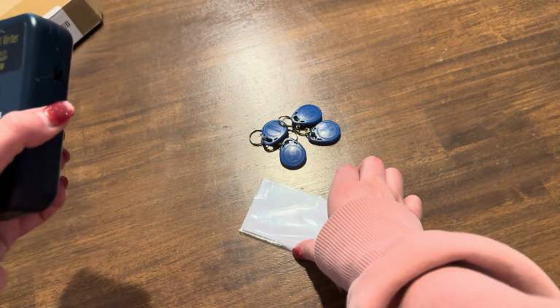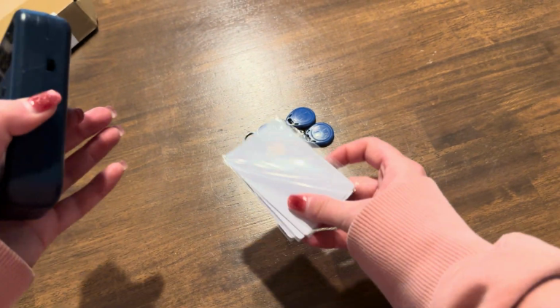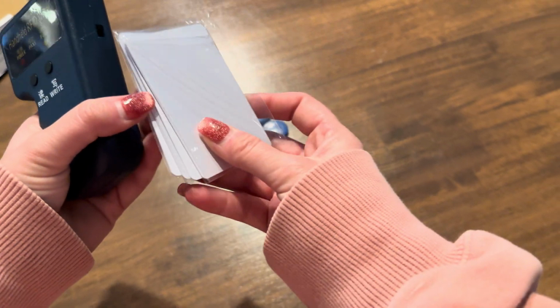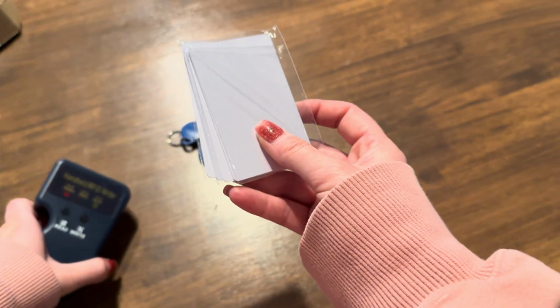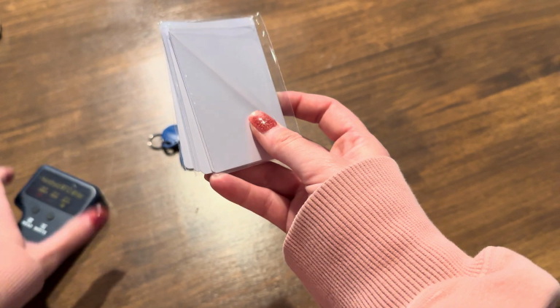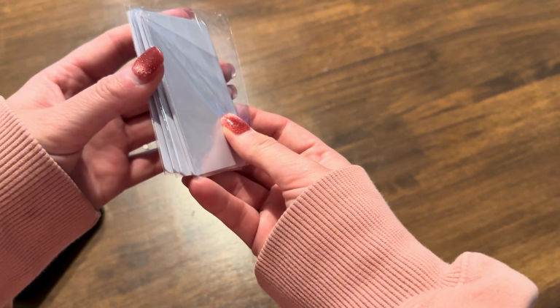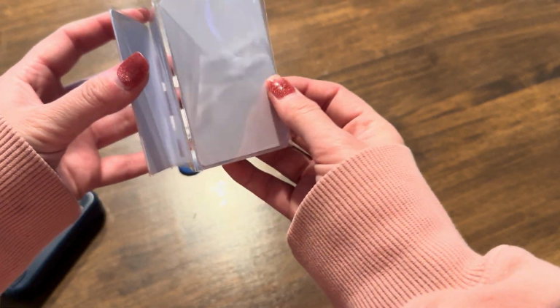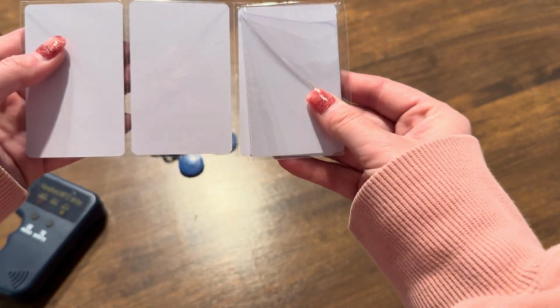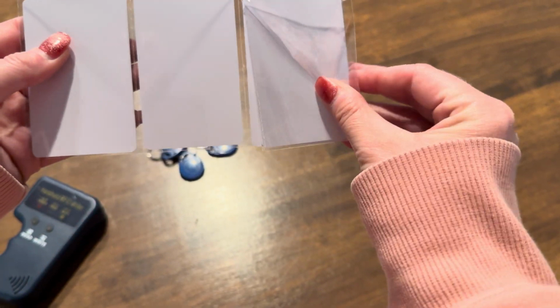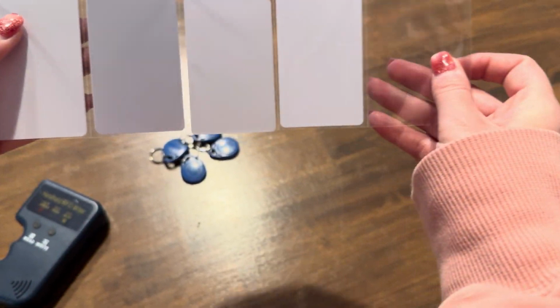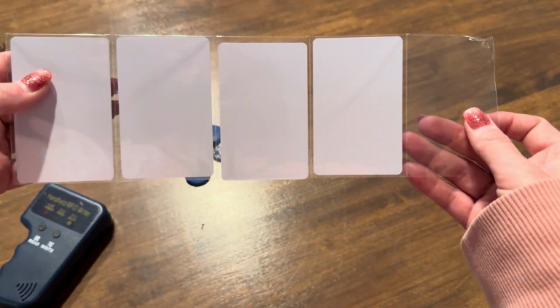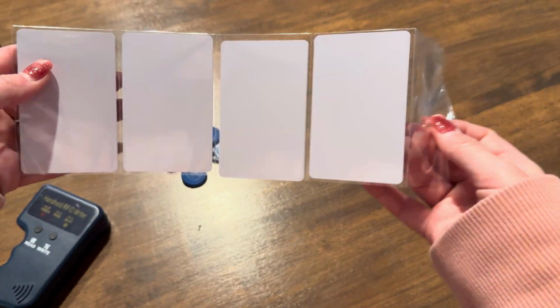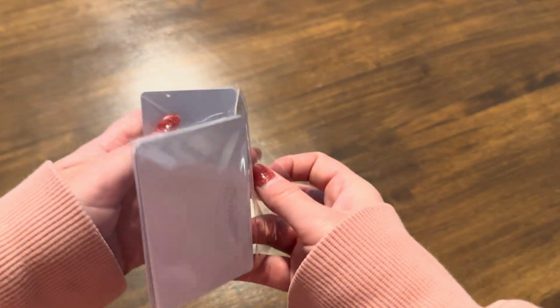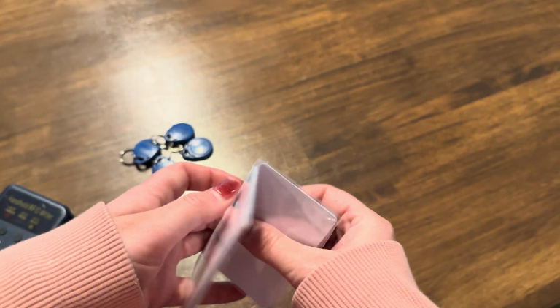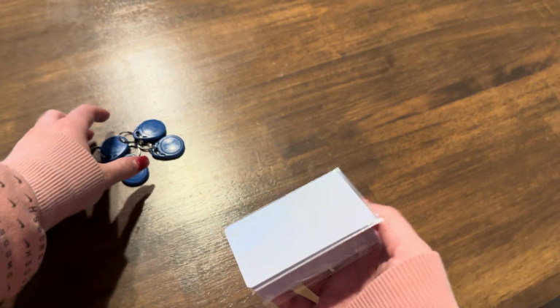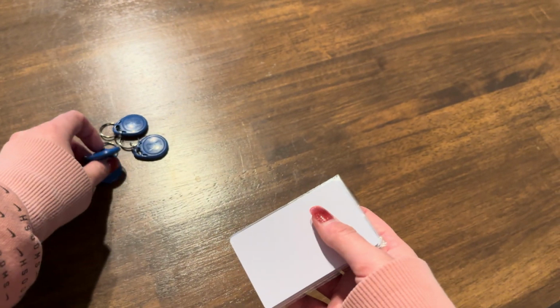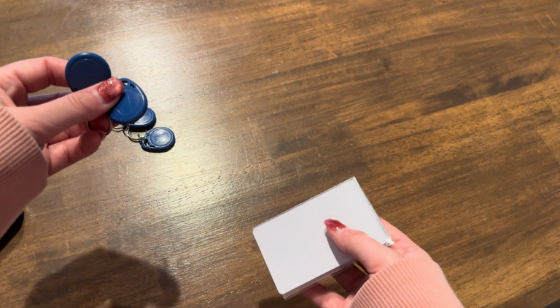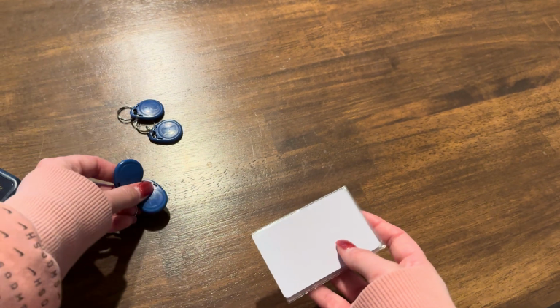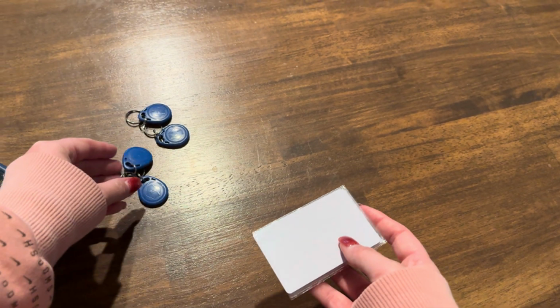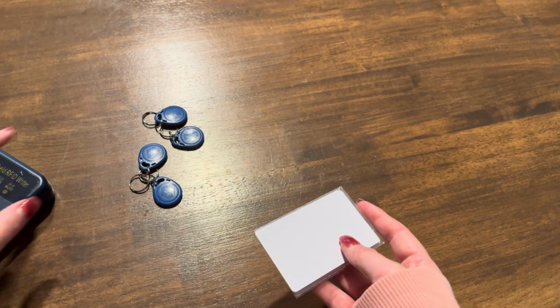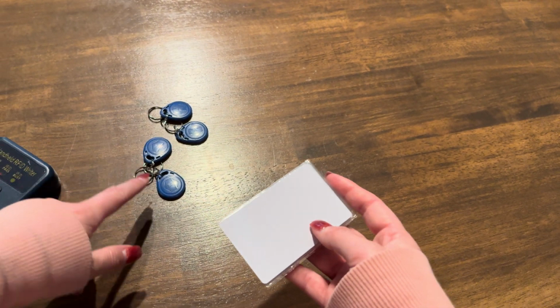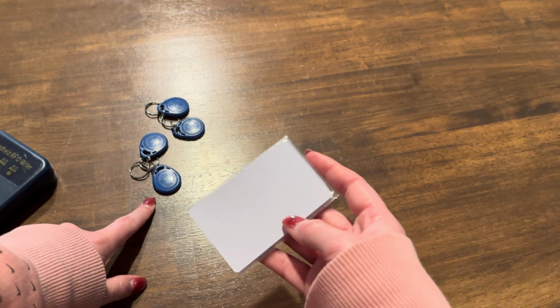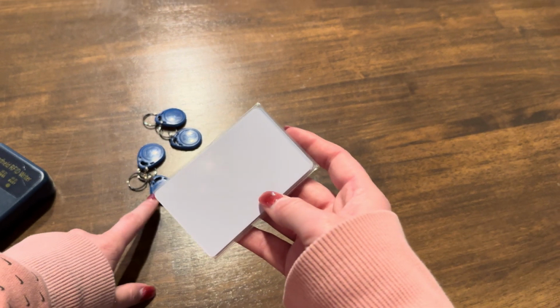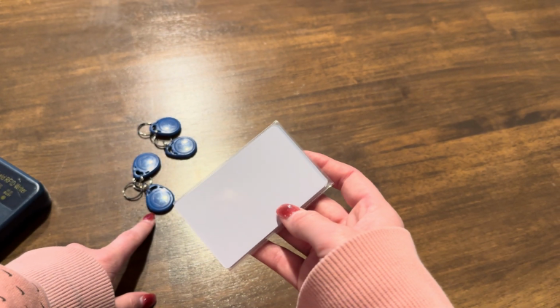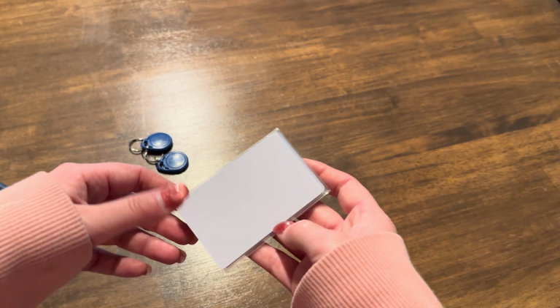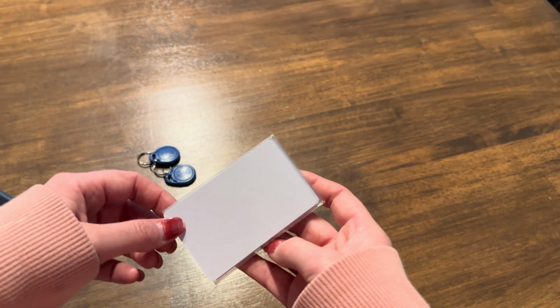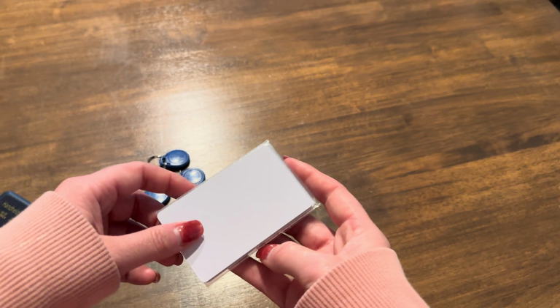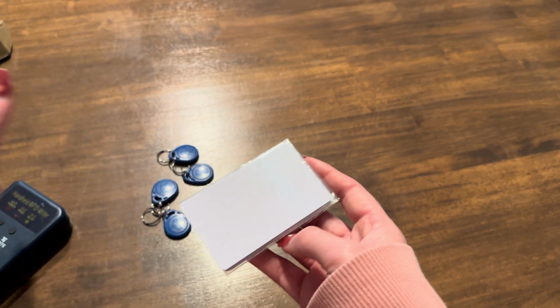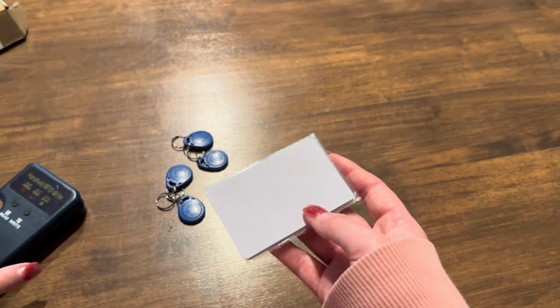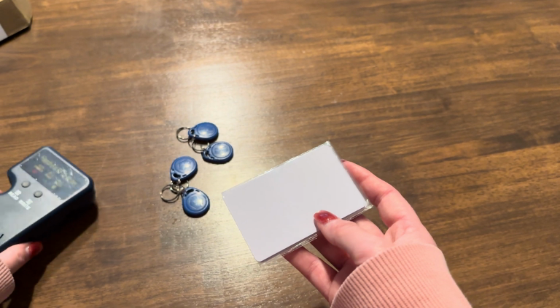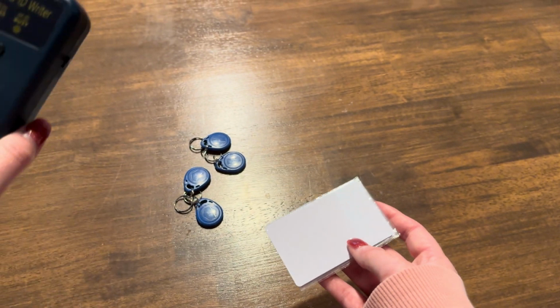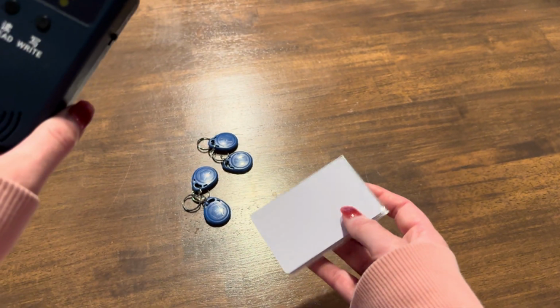It comes with a bunch of cards that you can use to scan, and it also has these little key fobs. So if you're looking to copy a key fob and you want to turn it into a card, or vice versa, it's very simple.